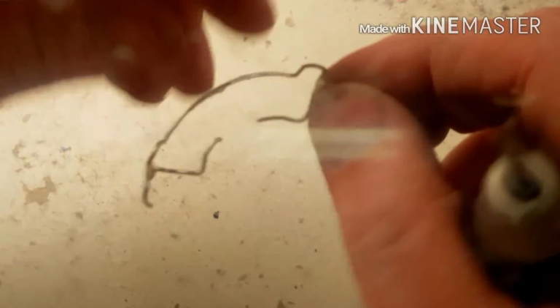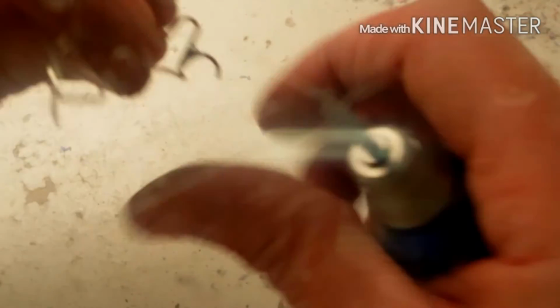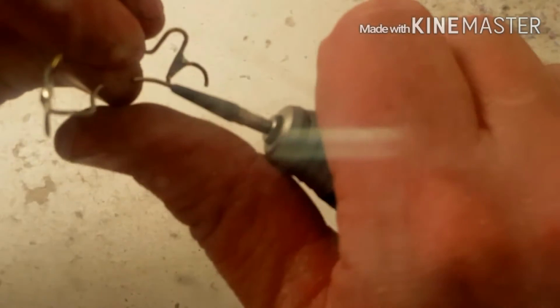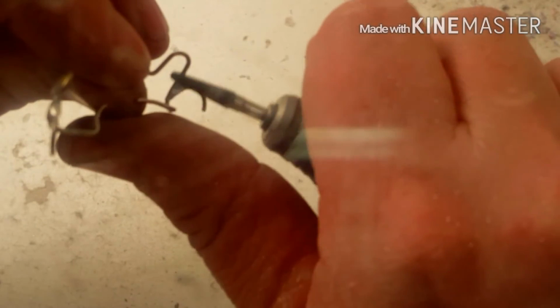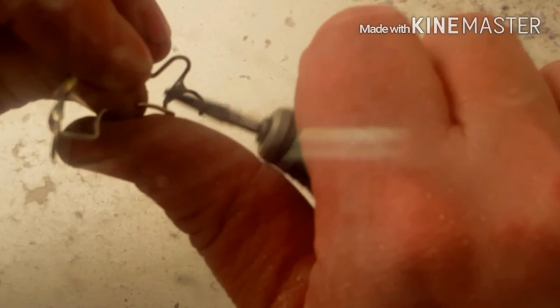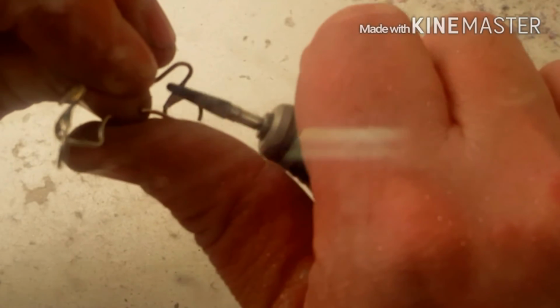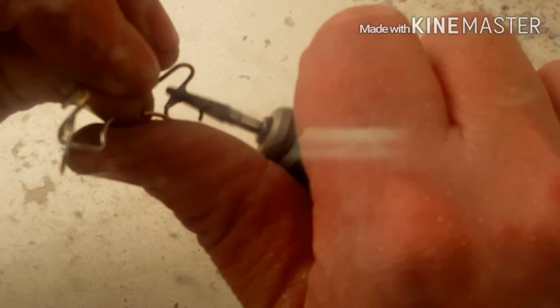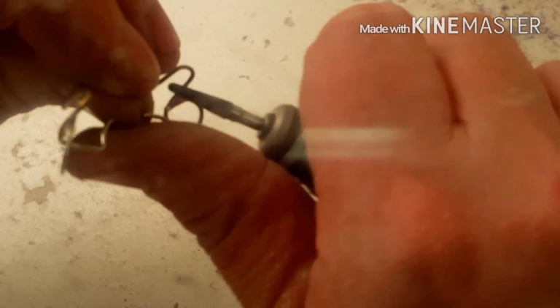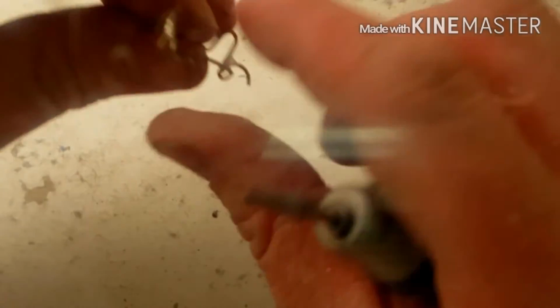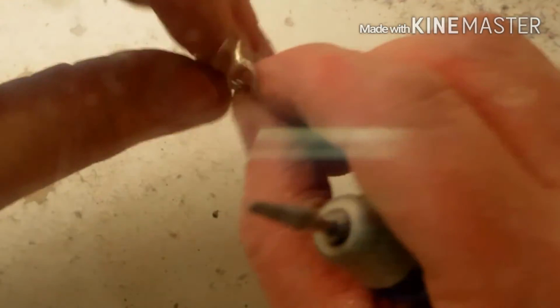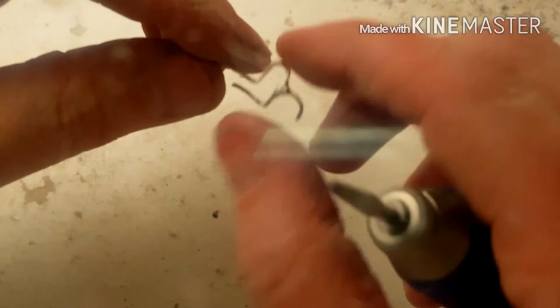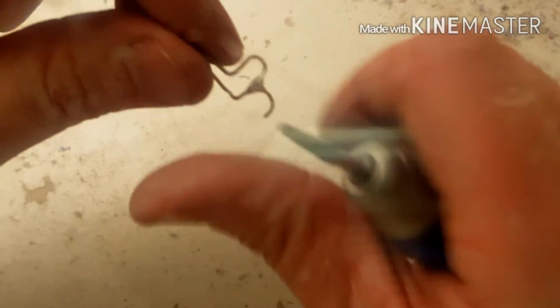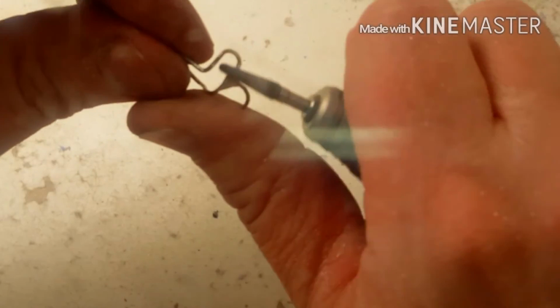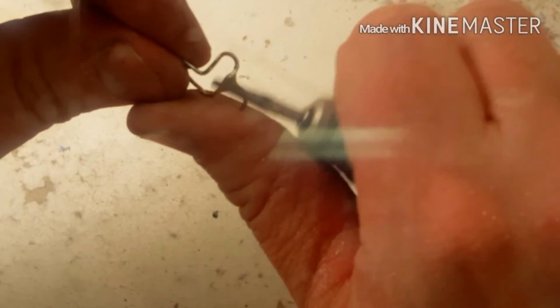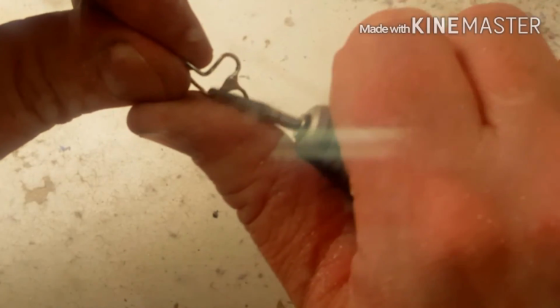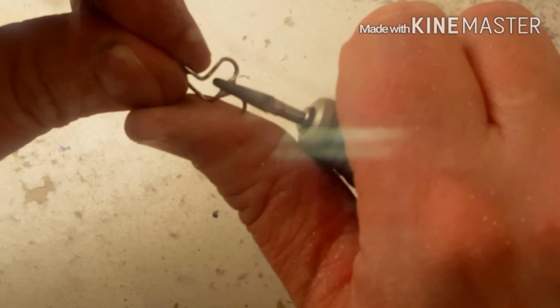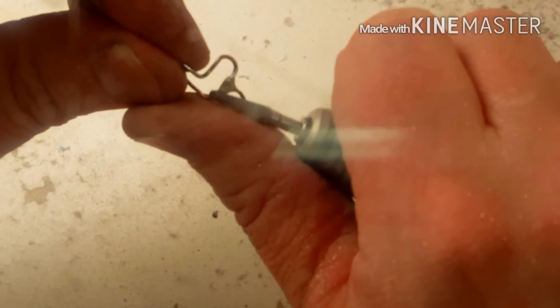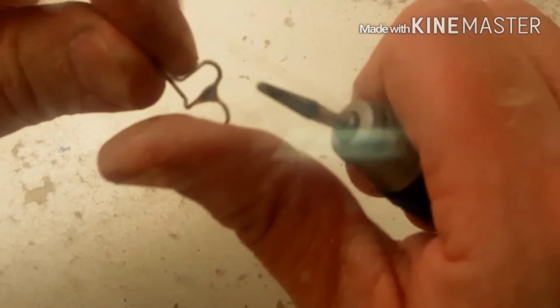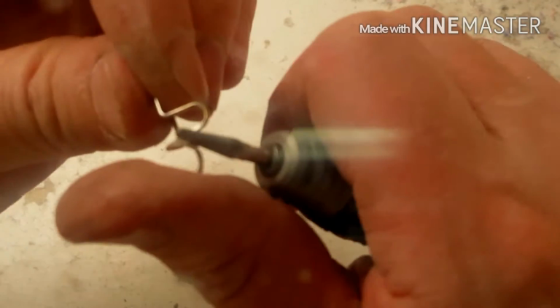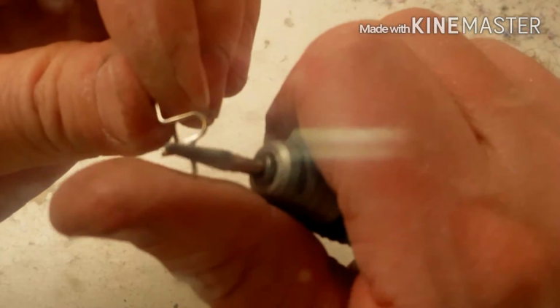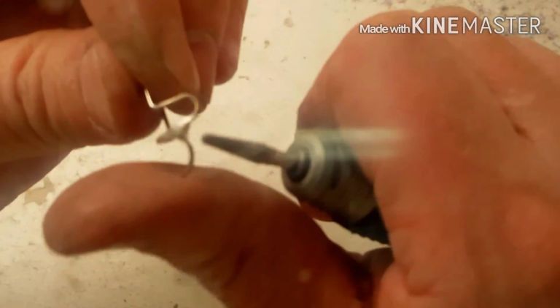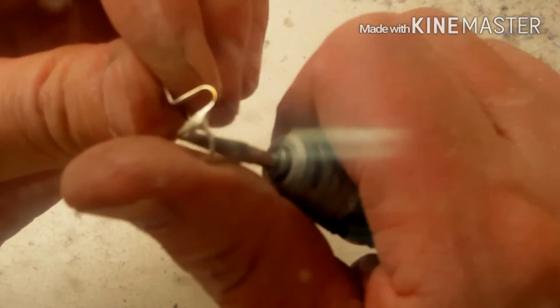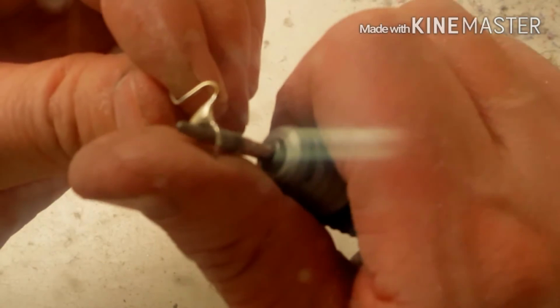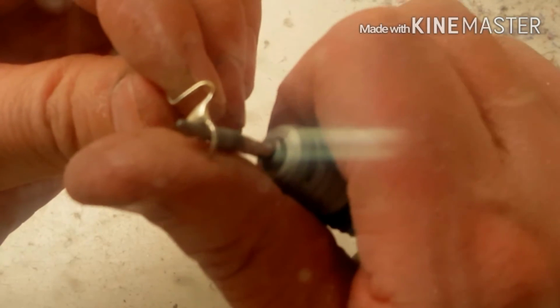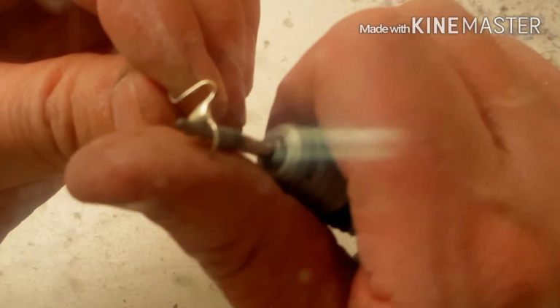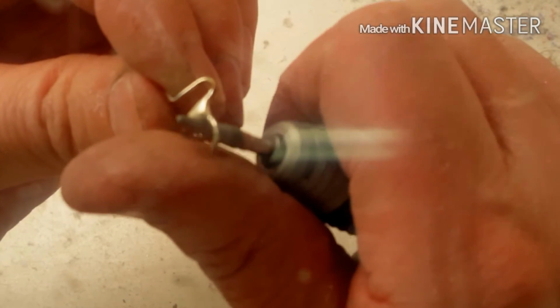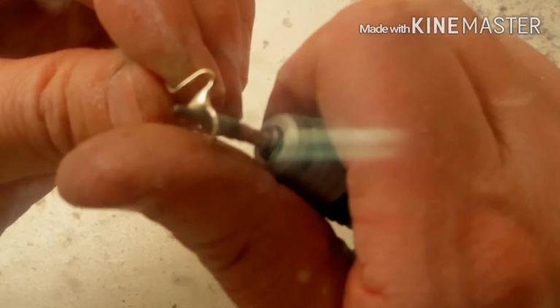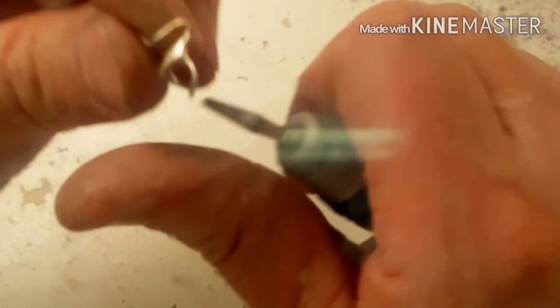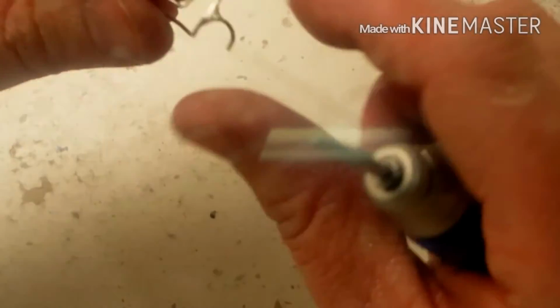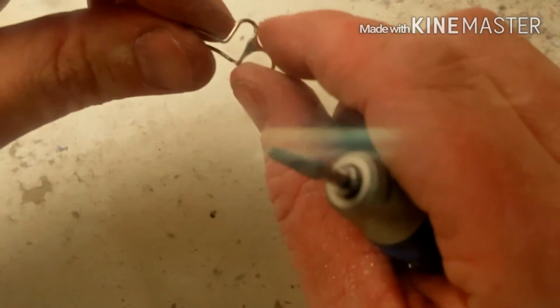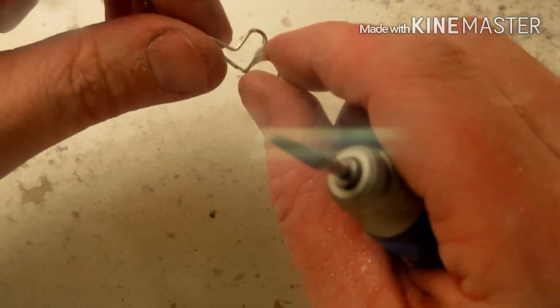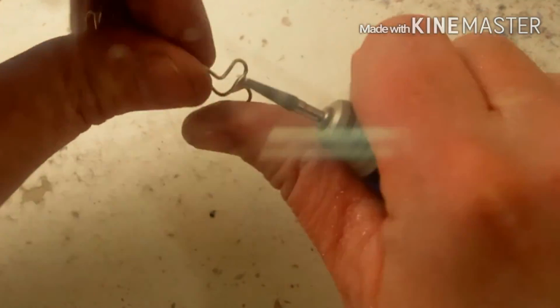And yeah, you'll see that not every burr is equal. Sometimes you've got to learn that the hard way or the expensive way.